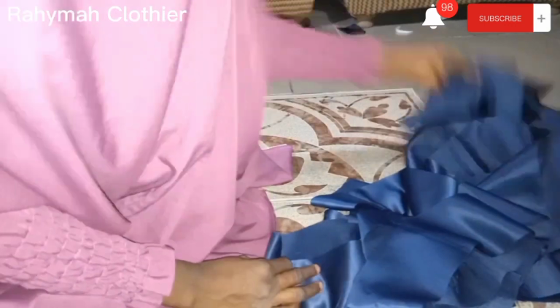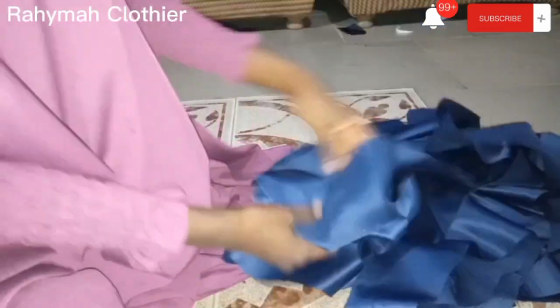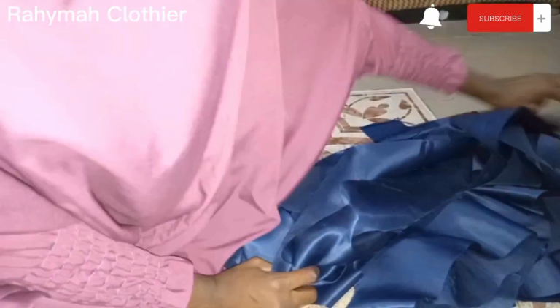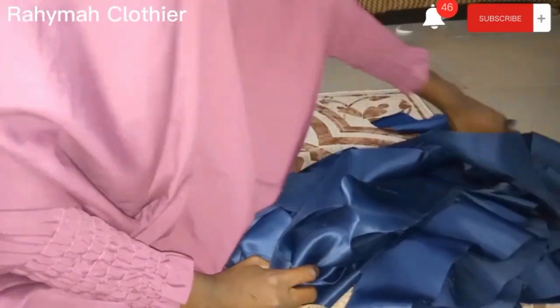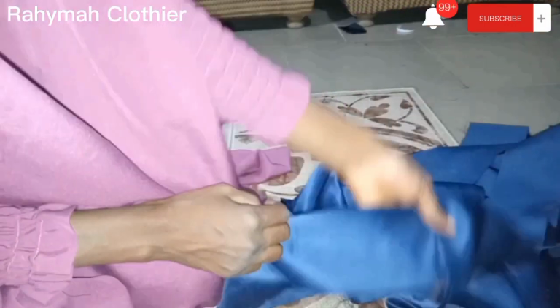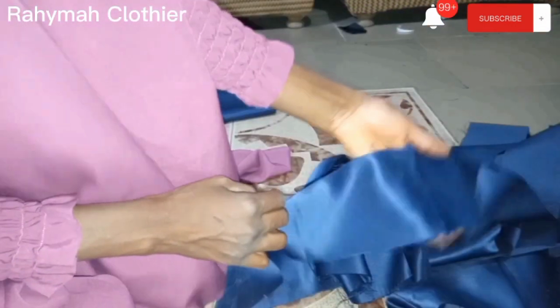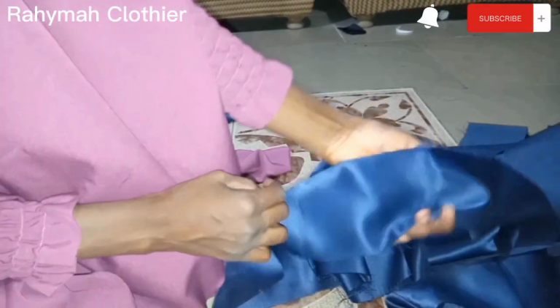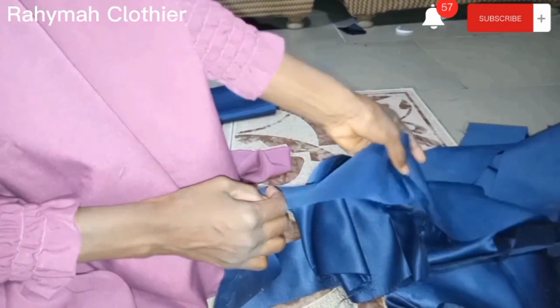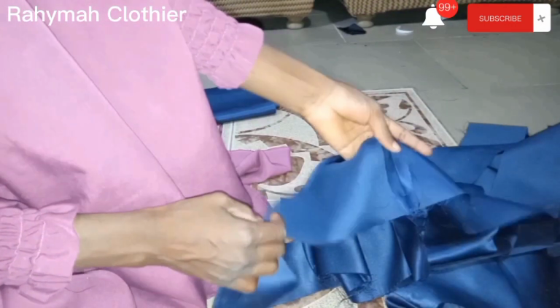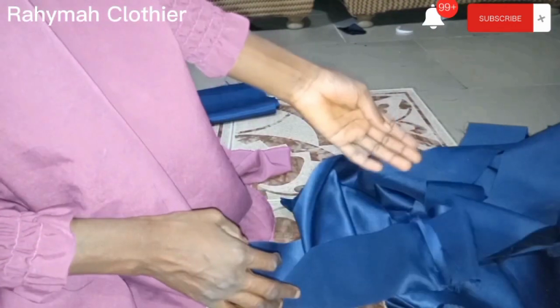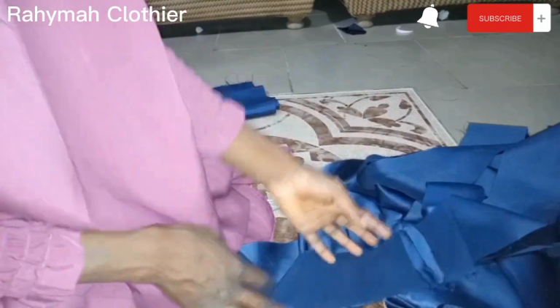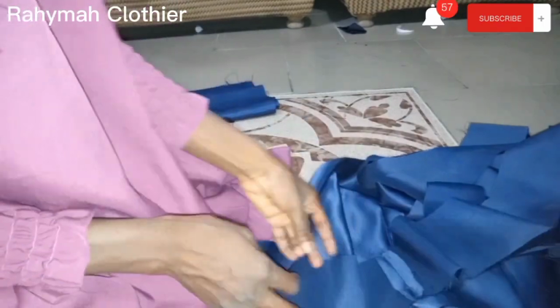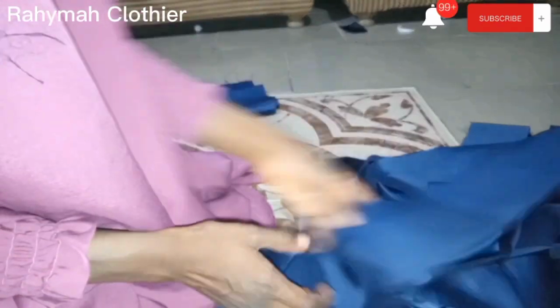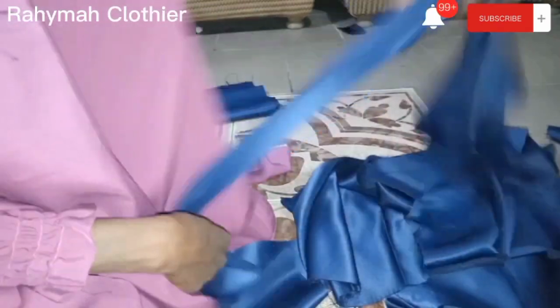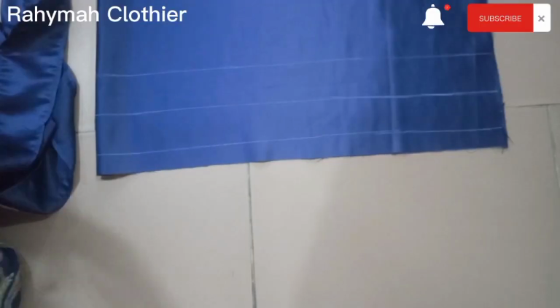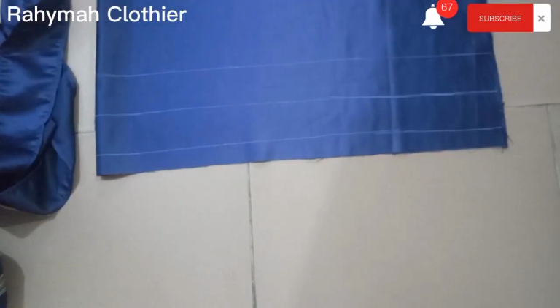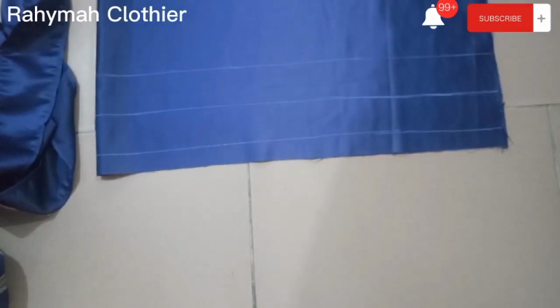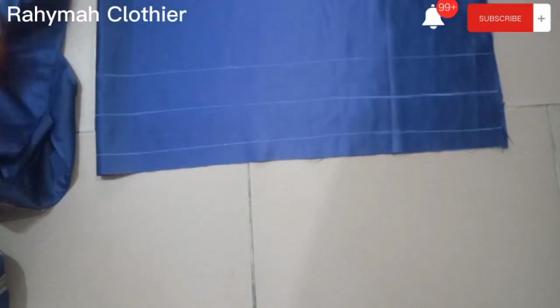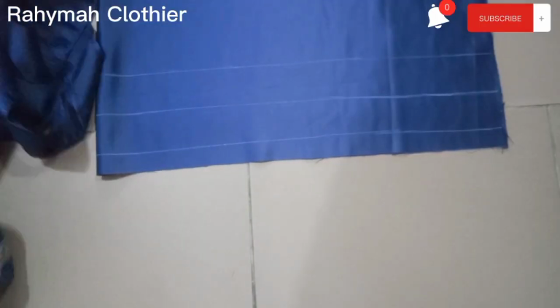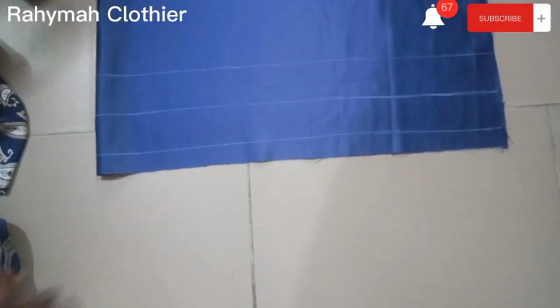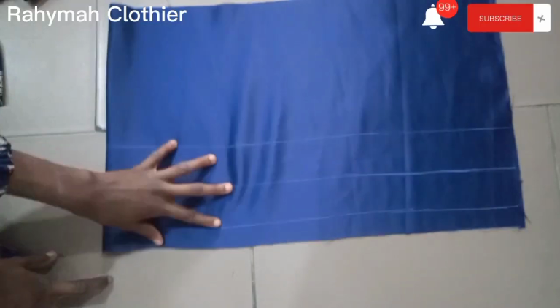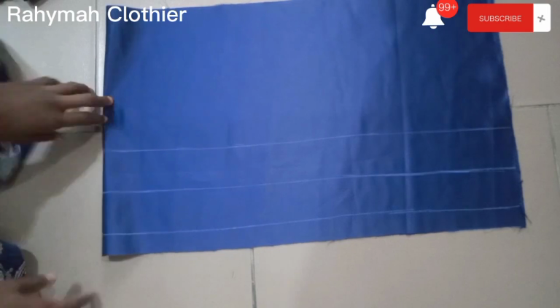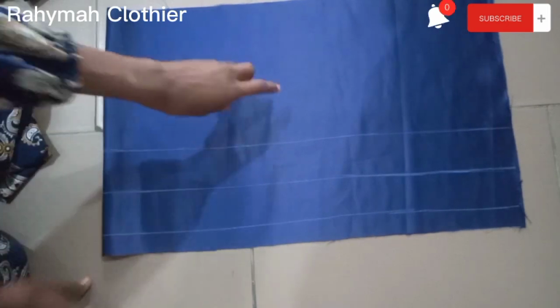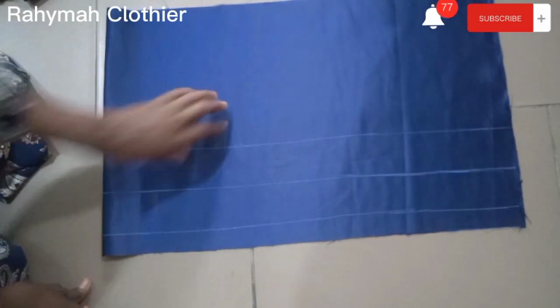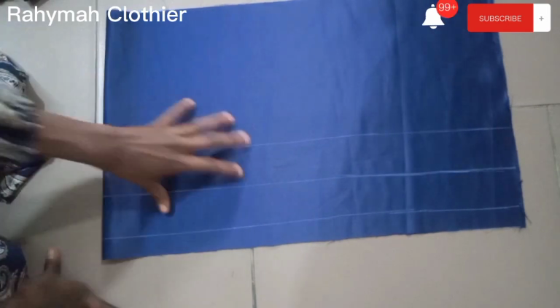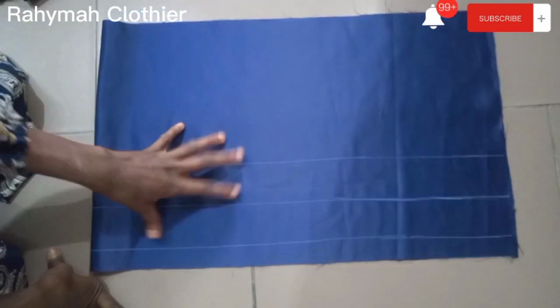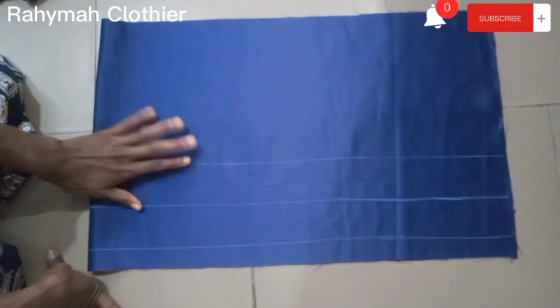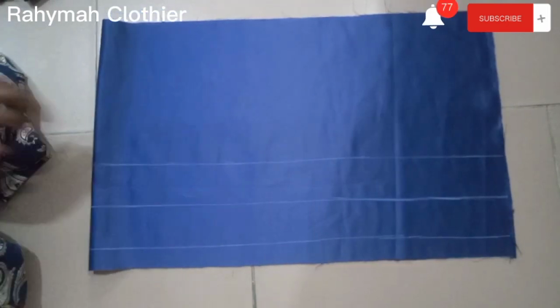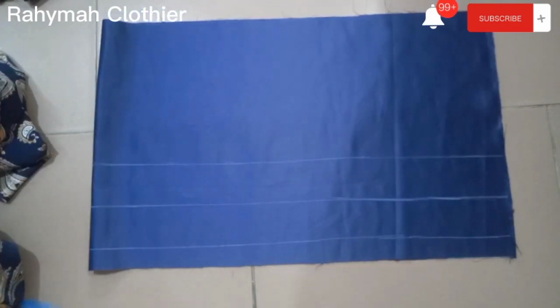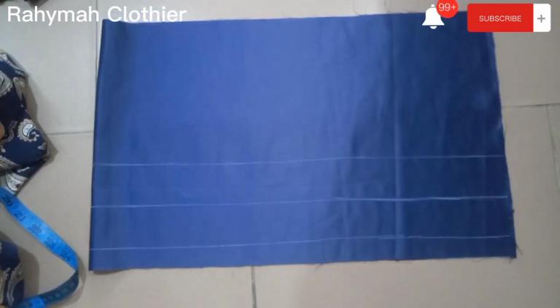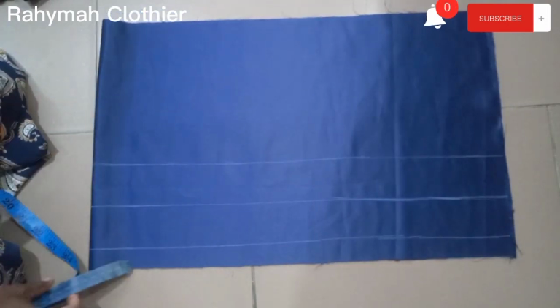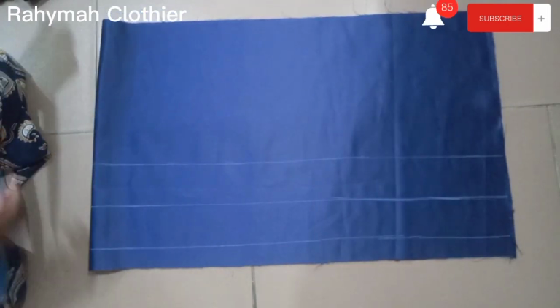For the long strips I cut out, I've already joined everything with half inch sewing allowance and ironed it. For the down part of the dress, please make sure you hem your down part — I didn't do it on the video but I did hem mine.